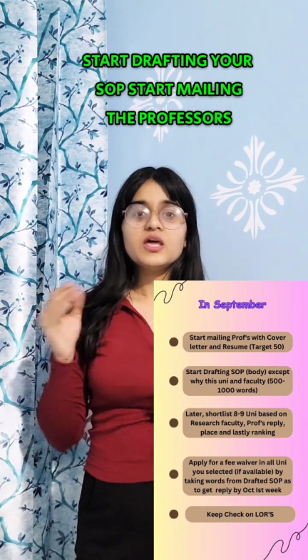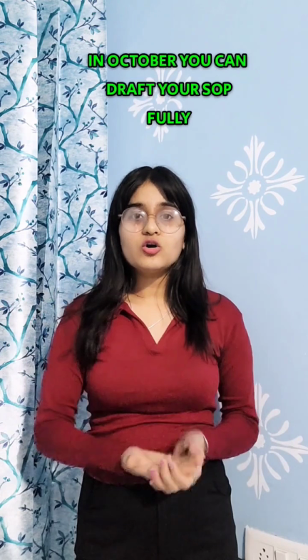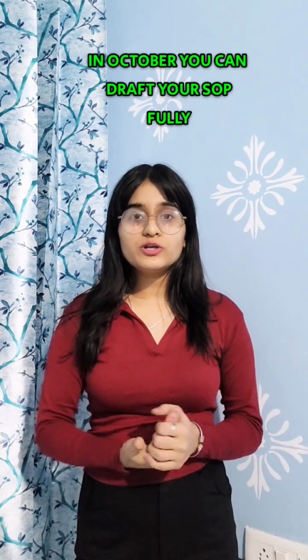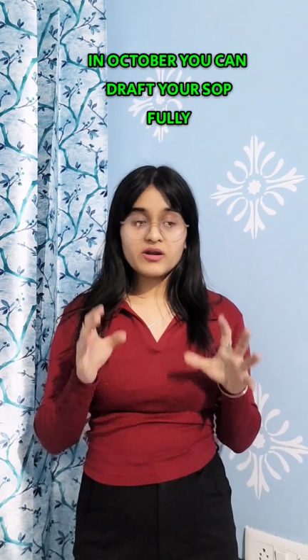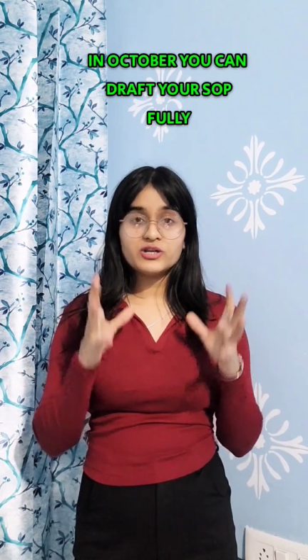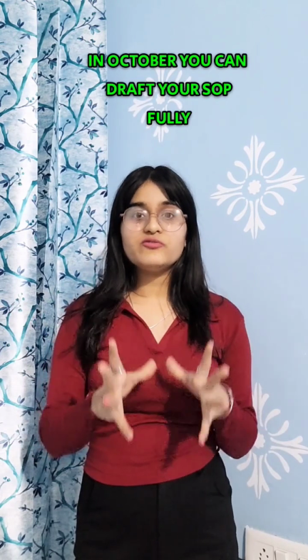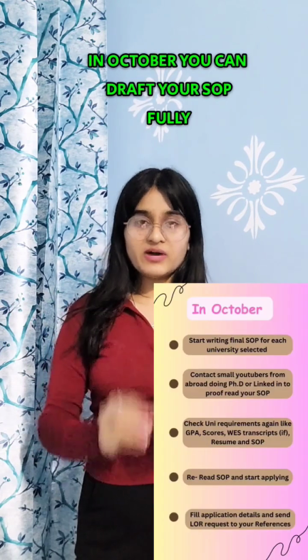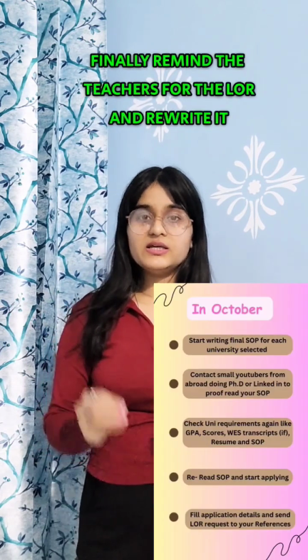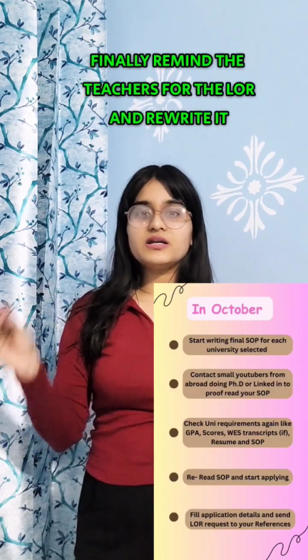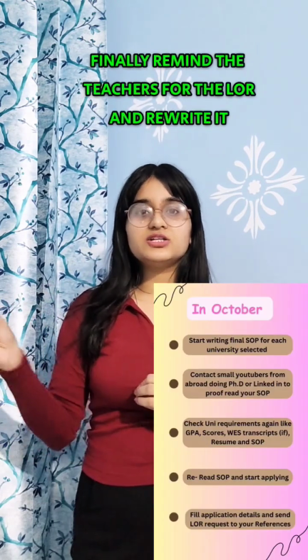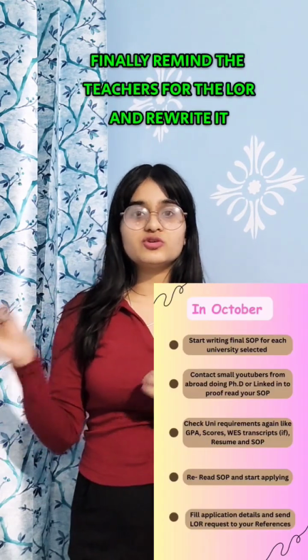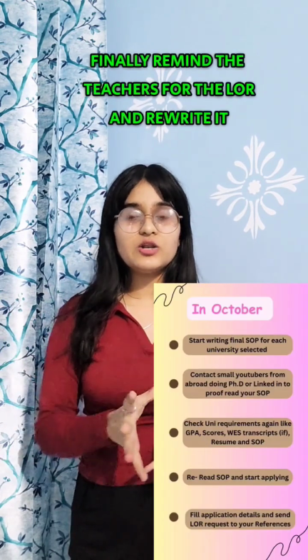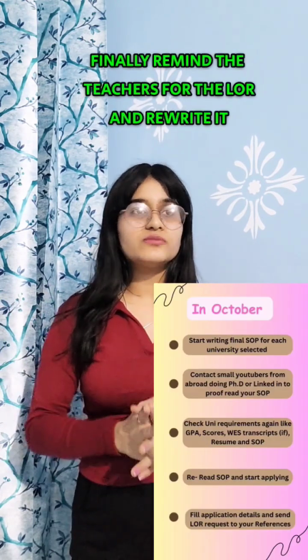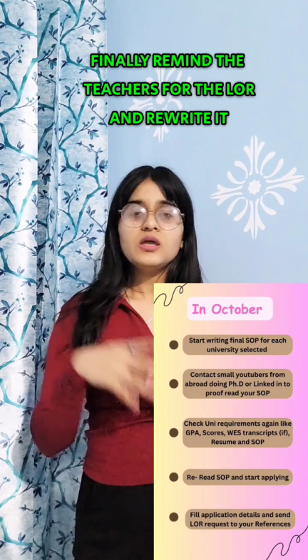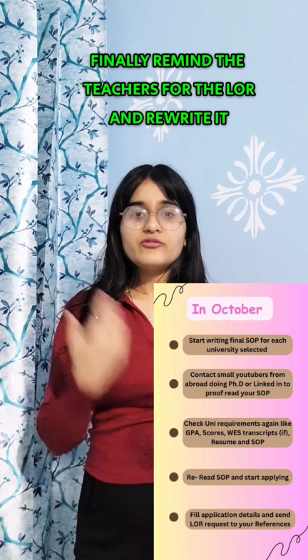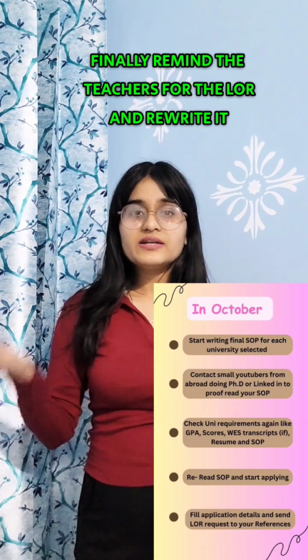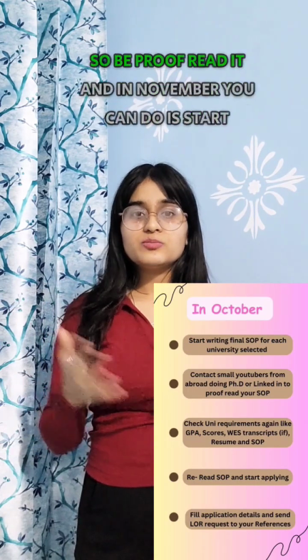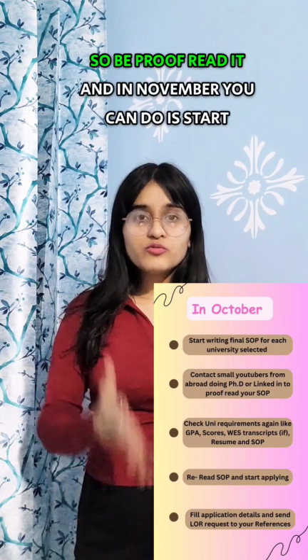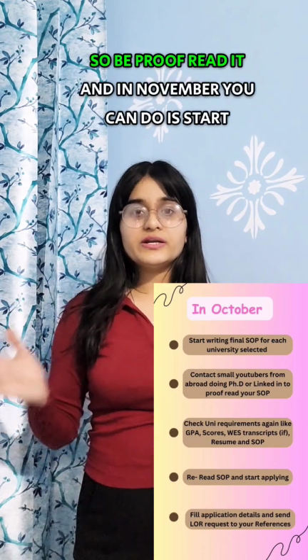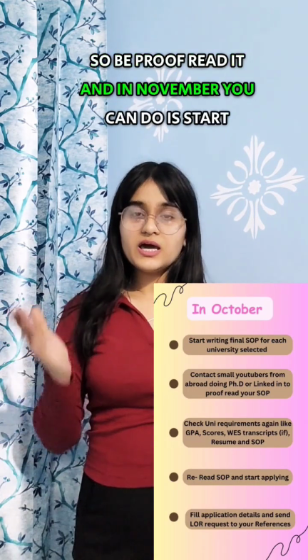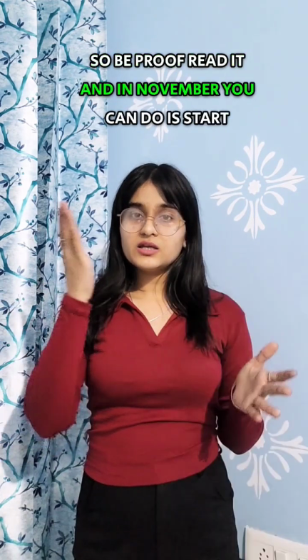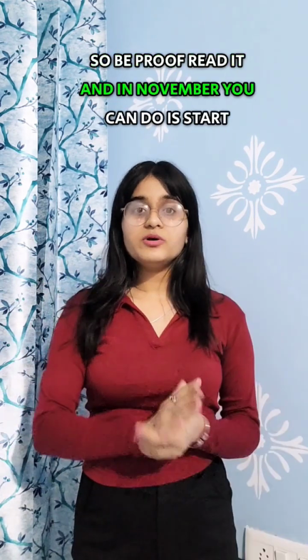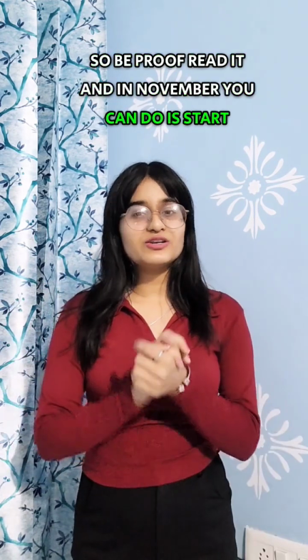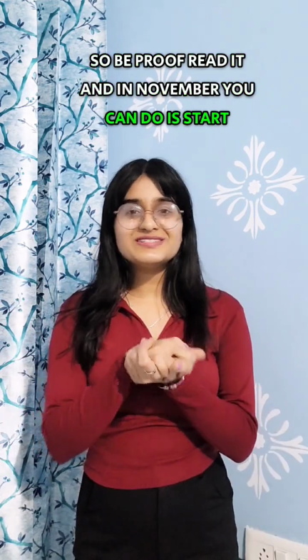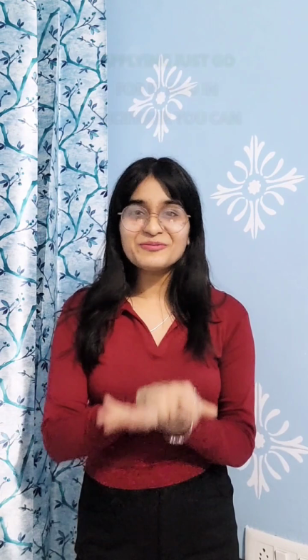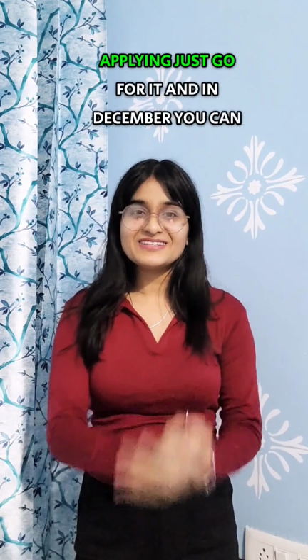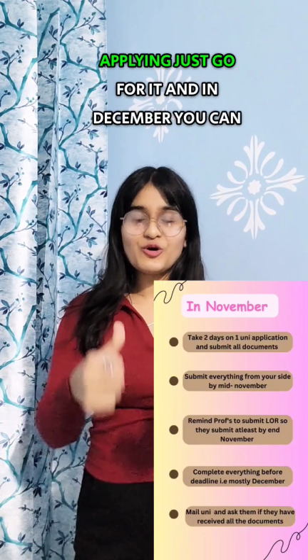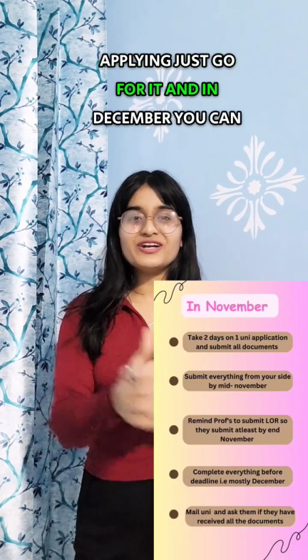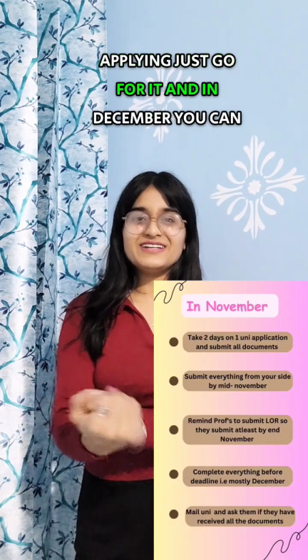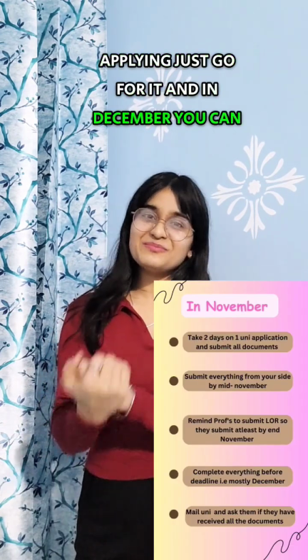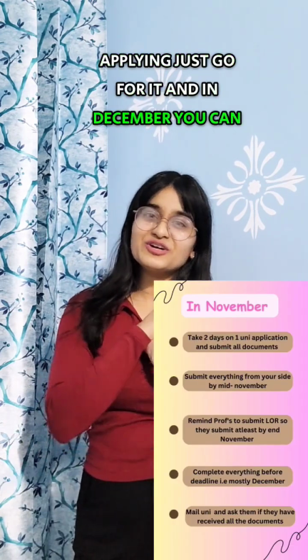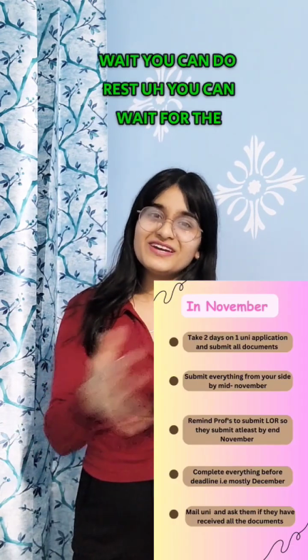In October, finalize your SOP draft, remind your teachers about the letters of recommendation, rewrite and proofread your SOP. In November, start applying — just go for it.